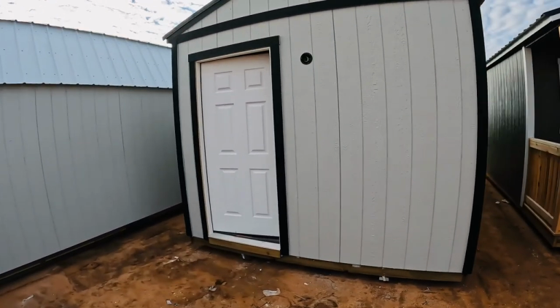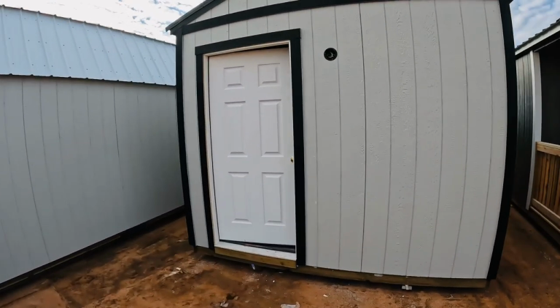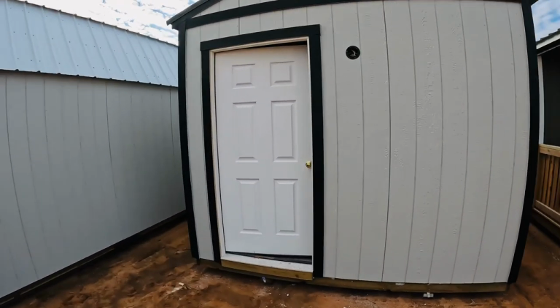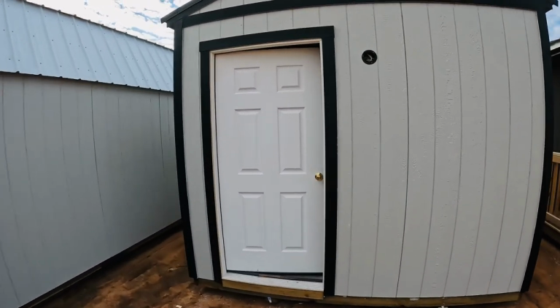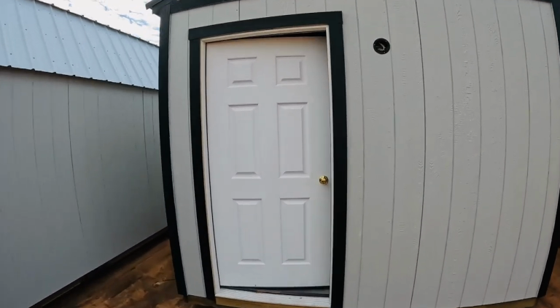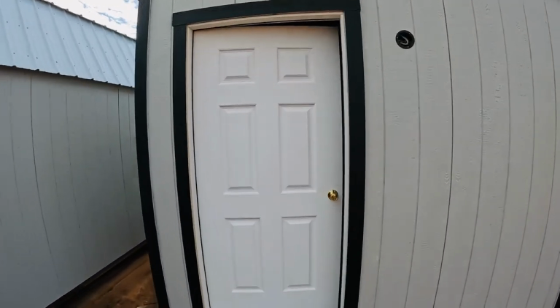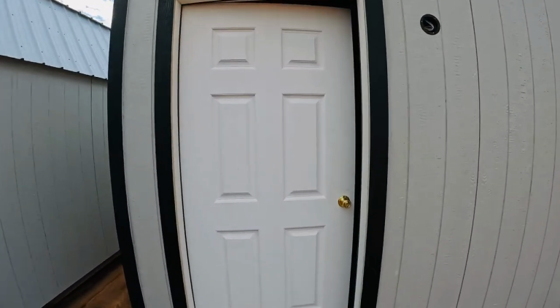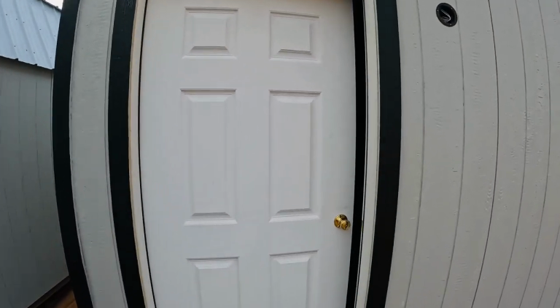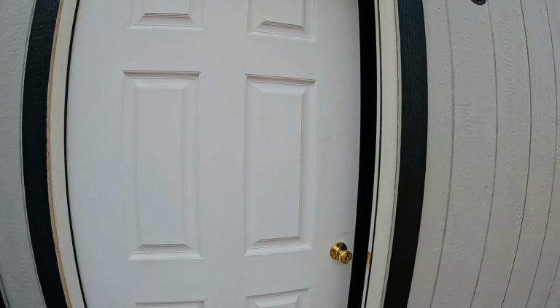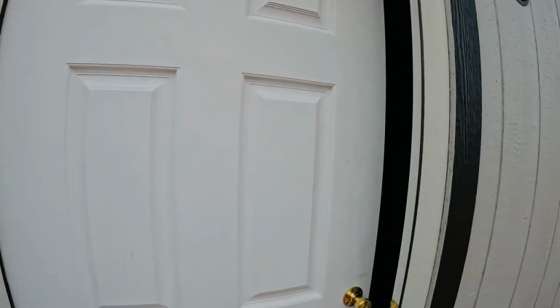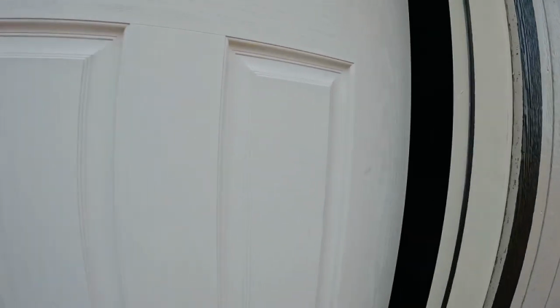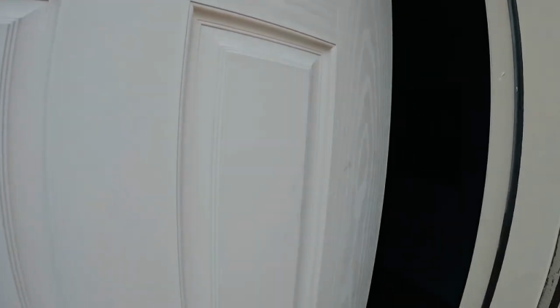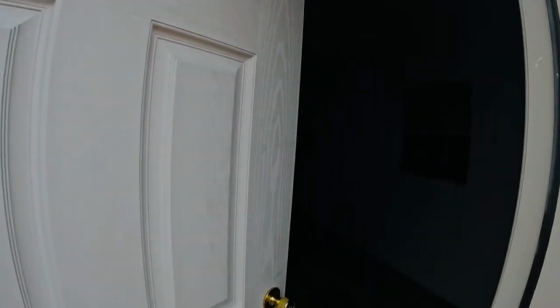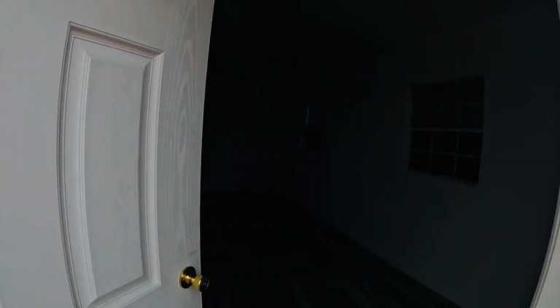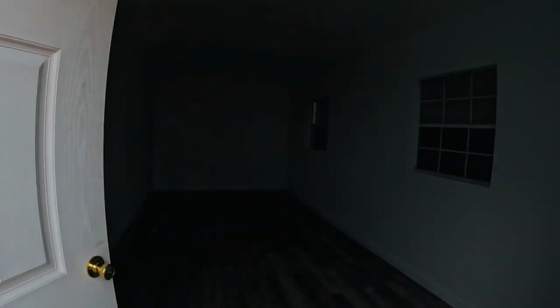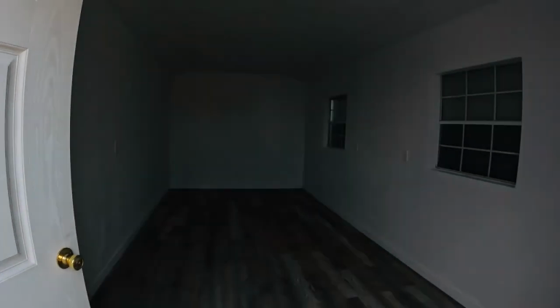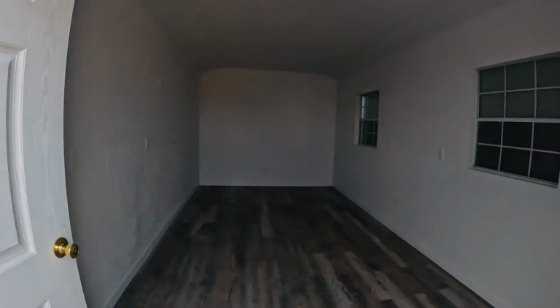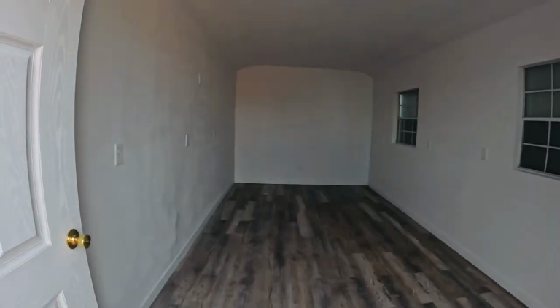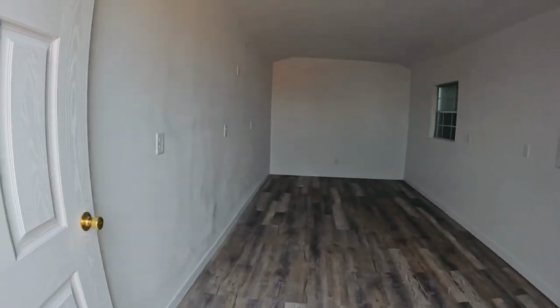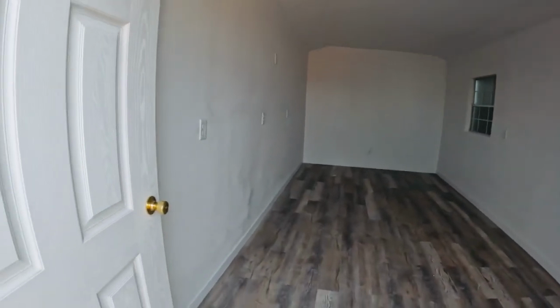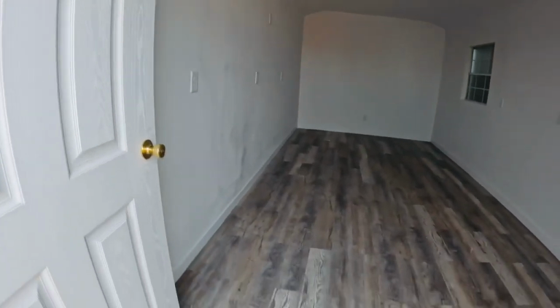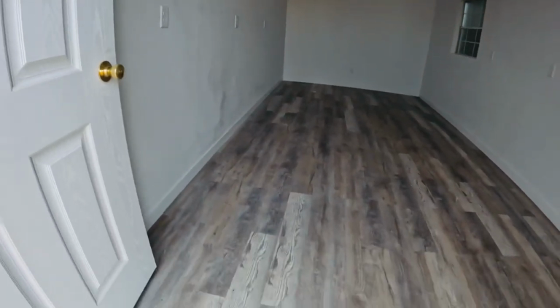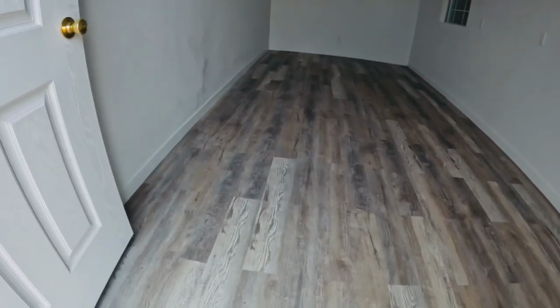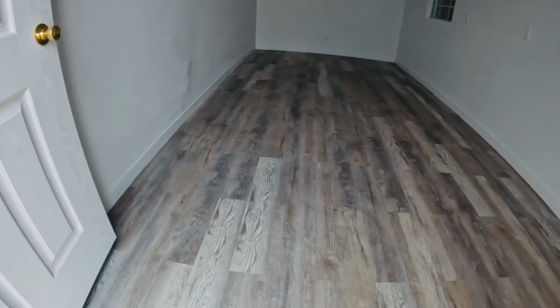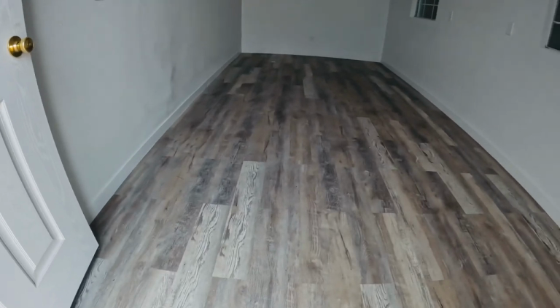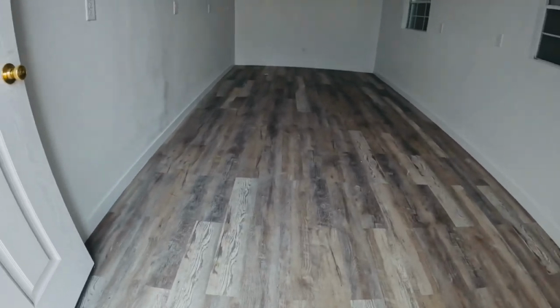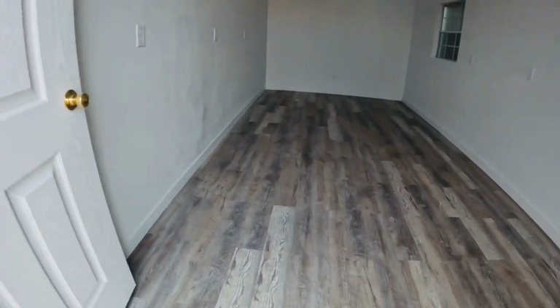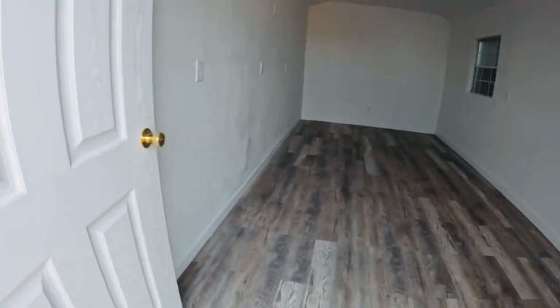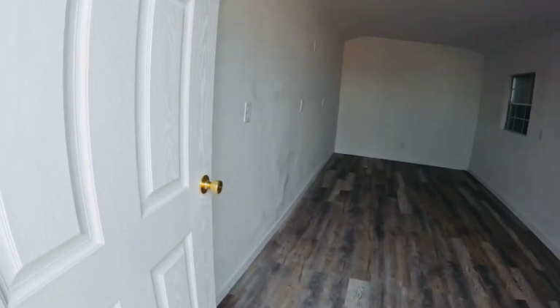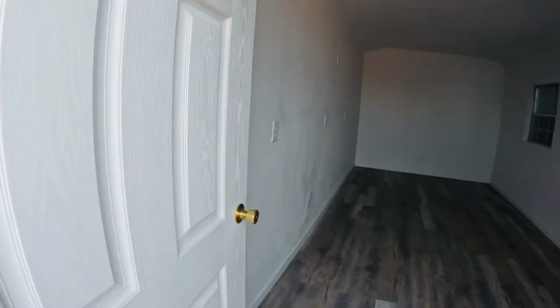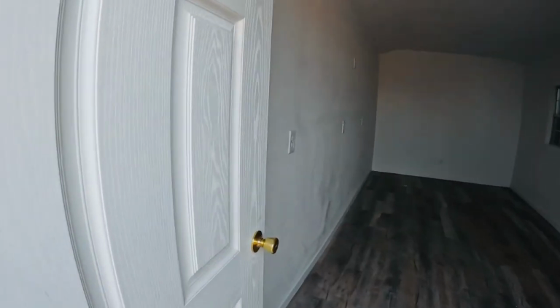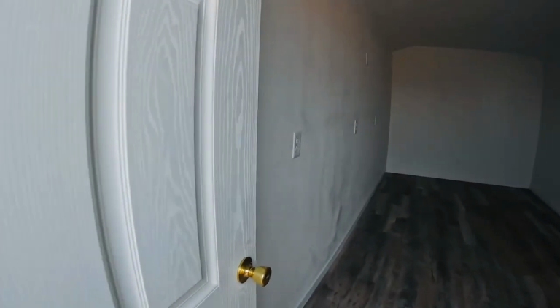So this started out as just a standard utility building. We added a solid door, came inside, did the sheetrock, the insulation, the floors, the electric.